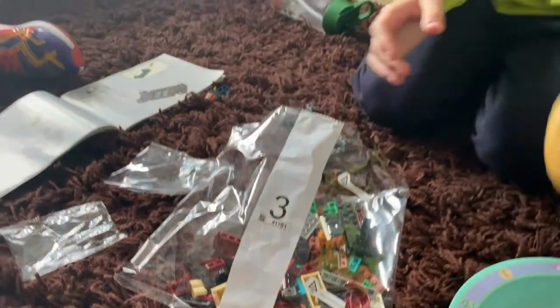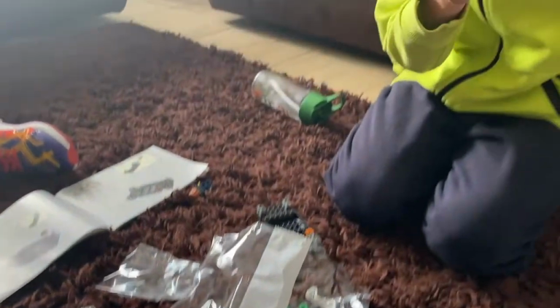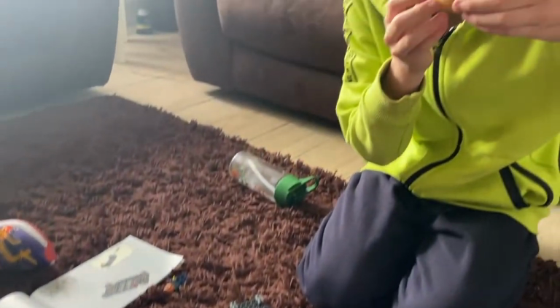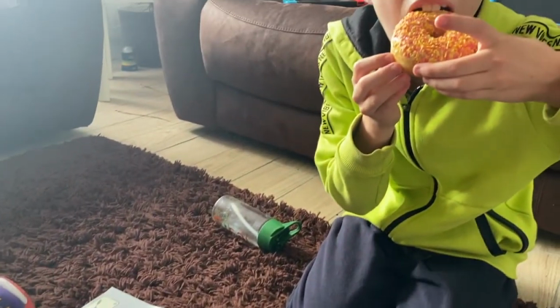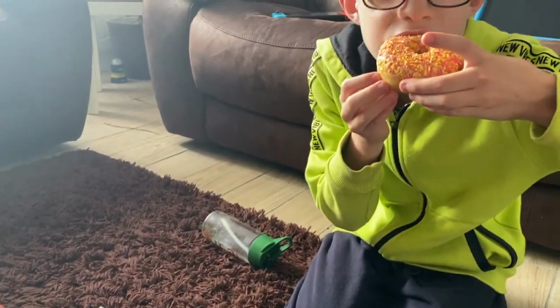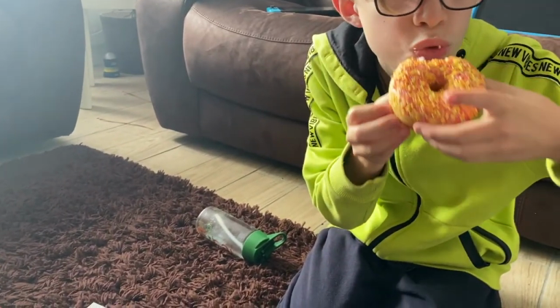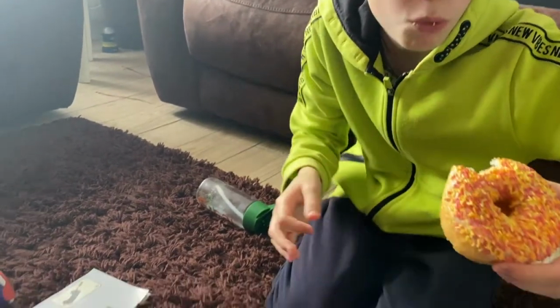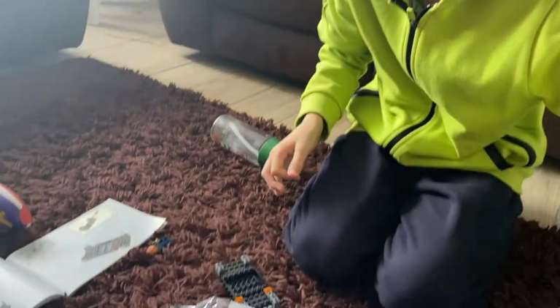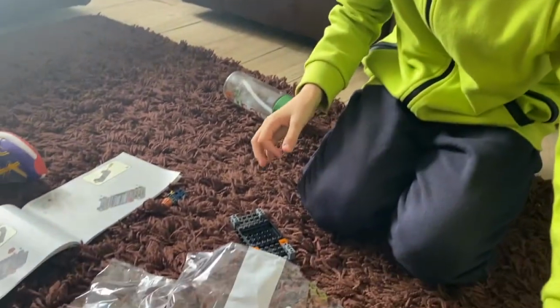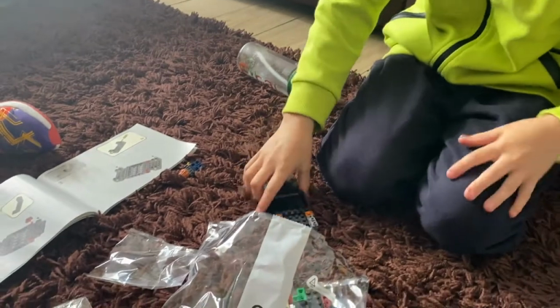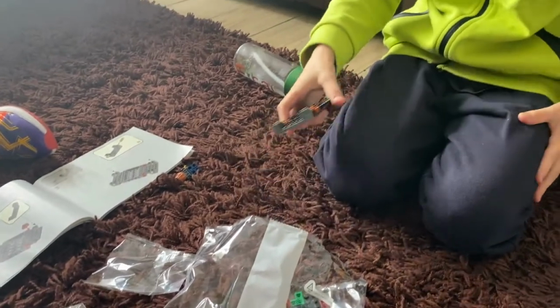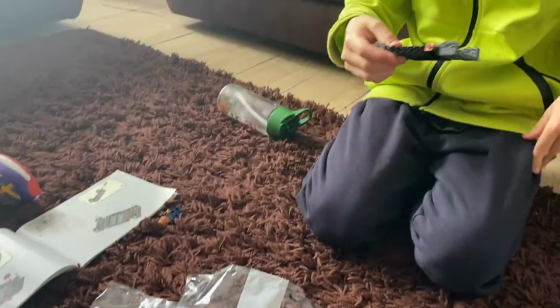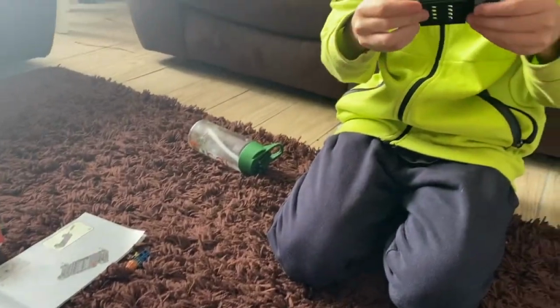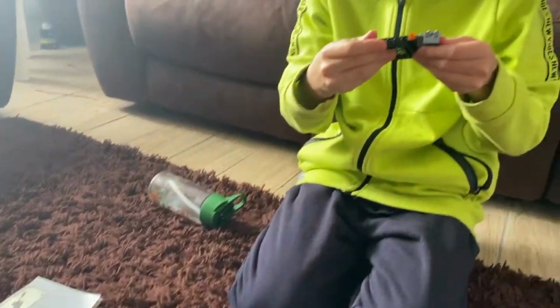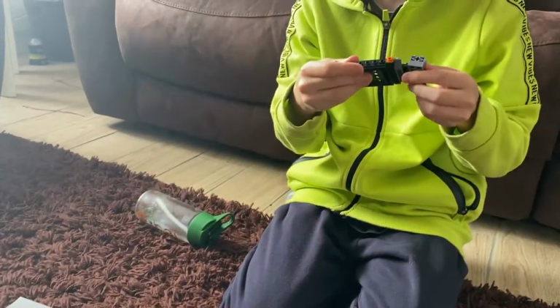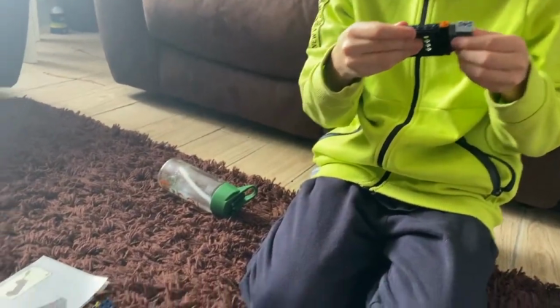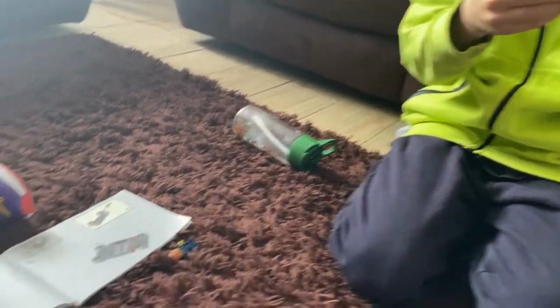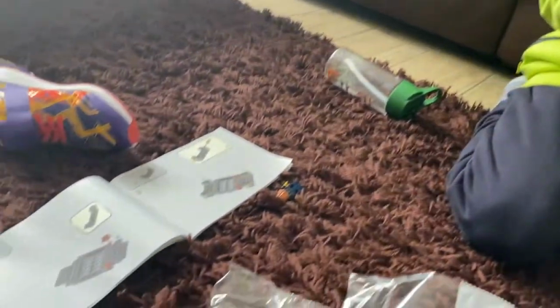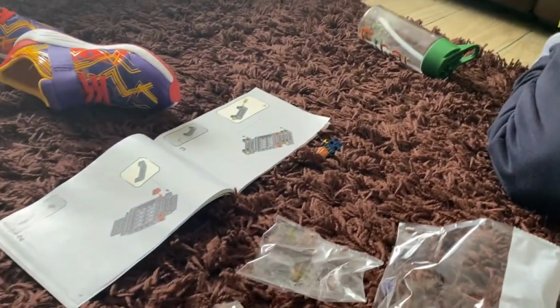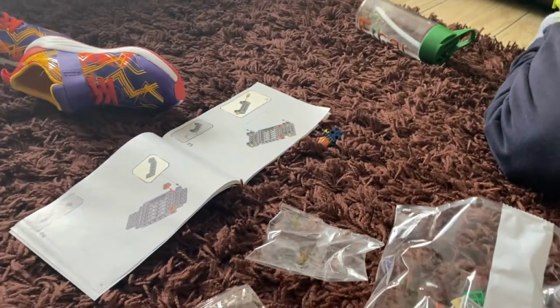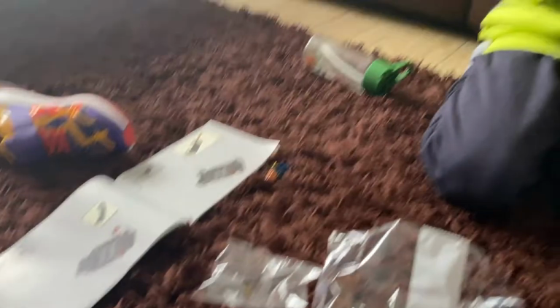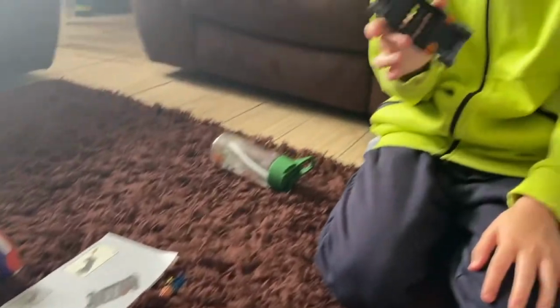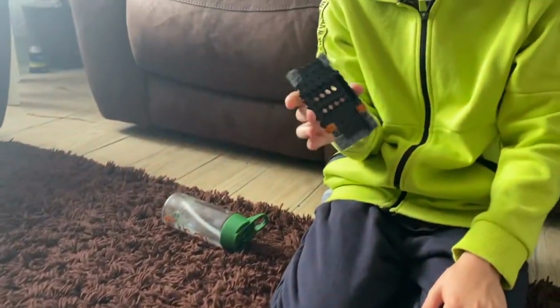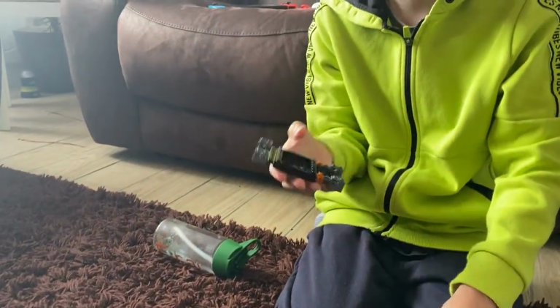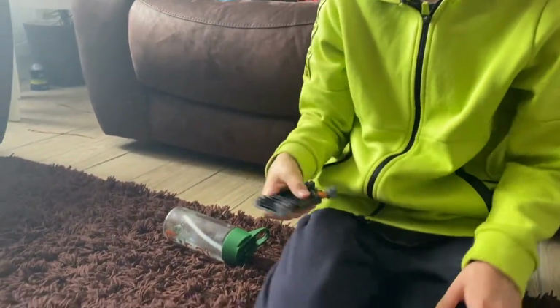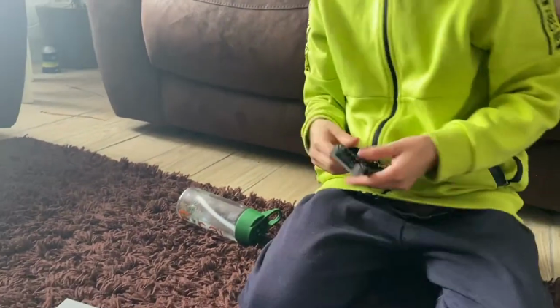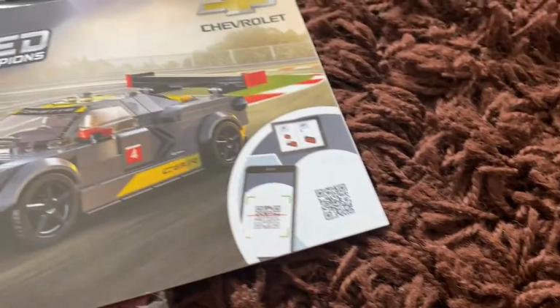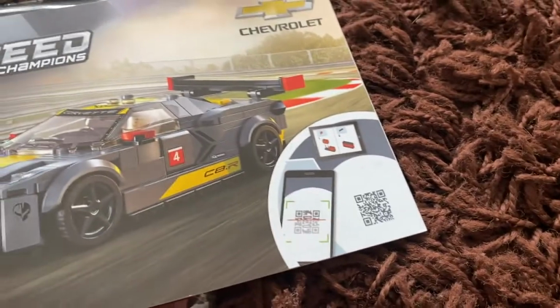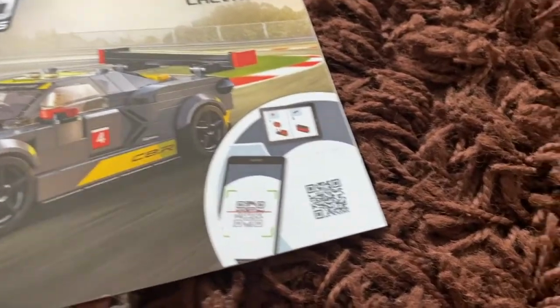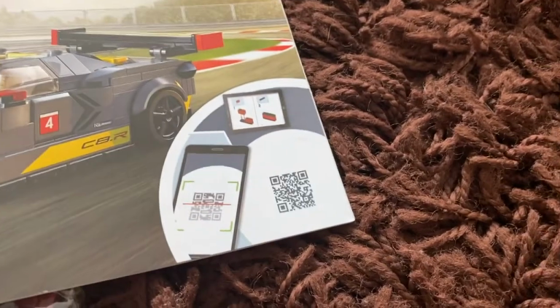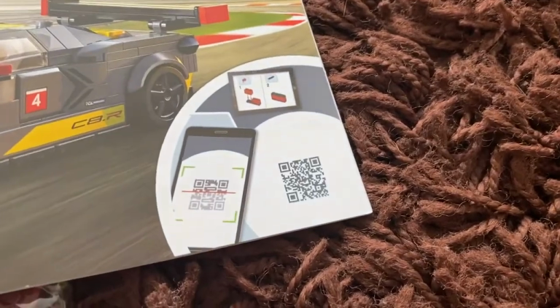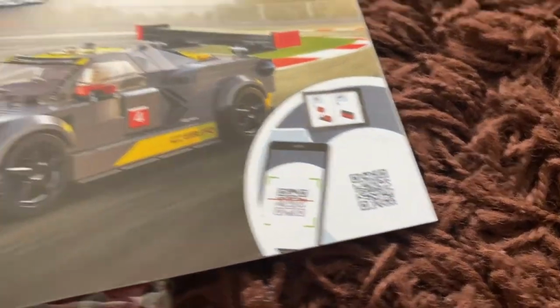What can we call it? My nephew building a car. Cool. There's a QR code there, look - we could scan that.